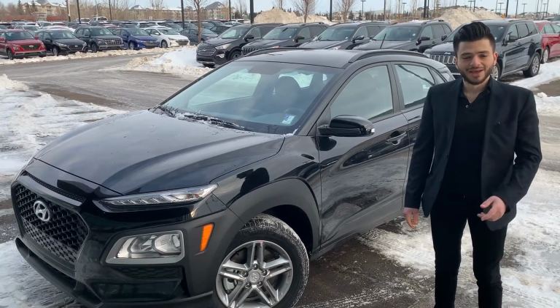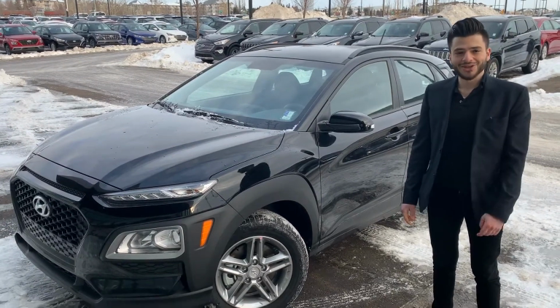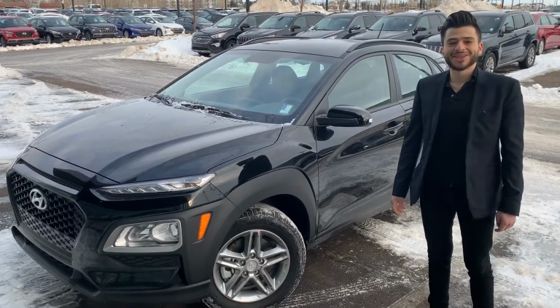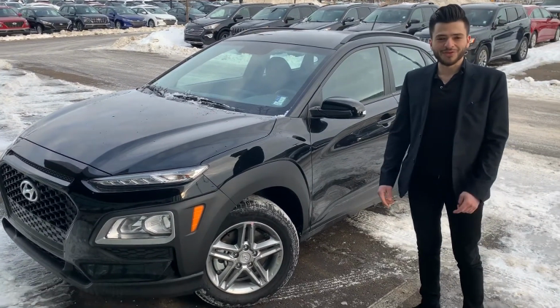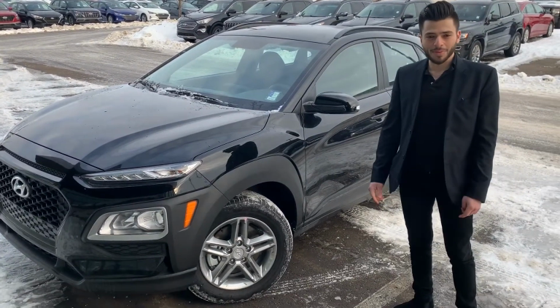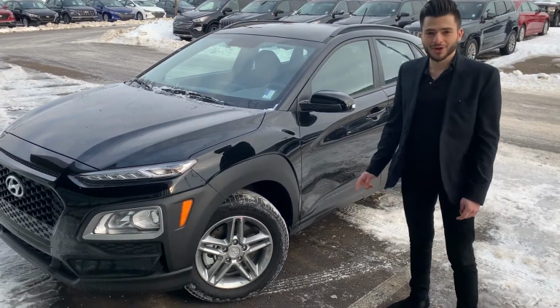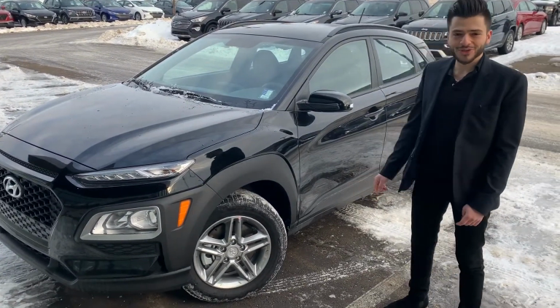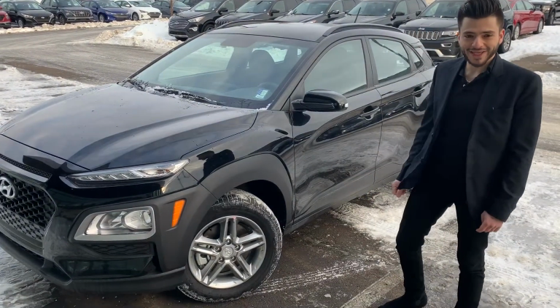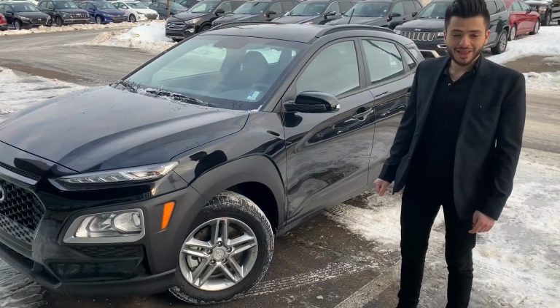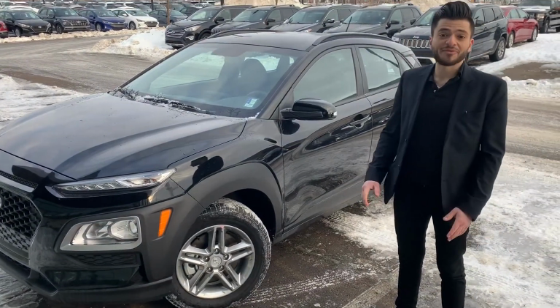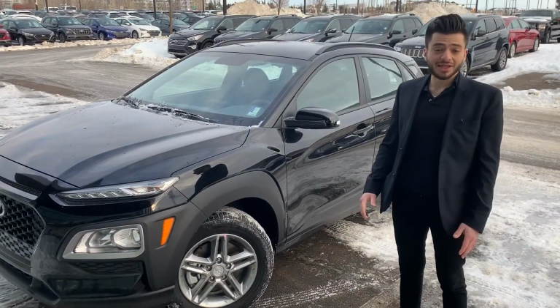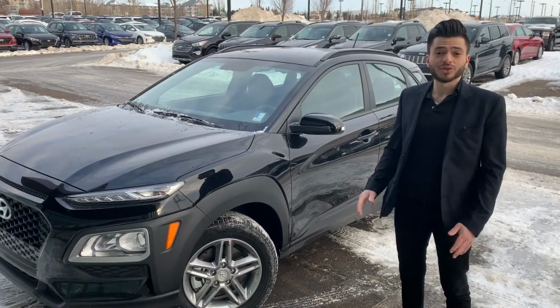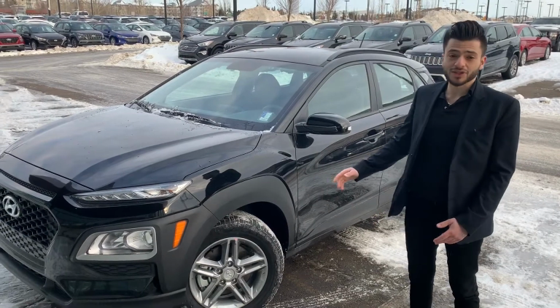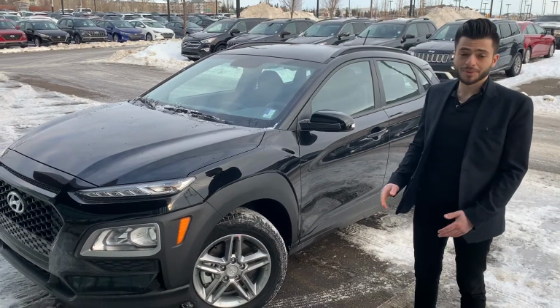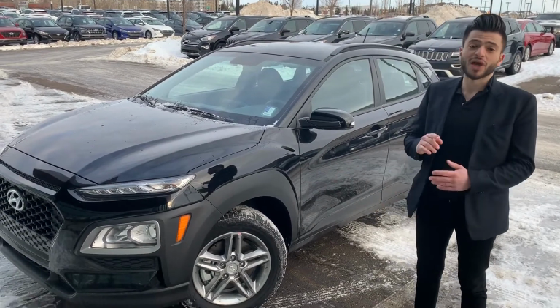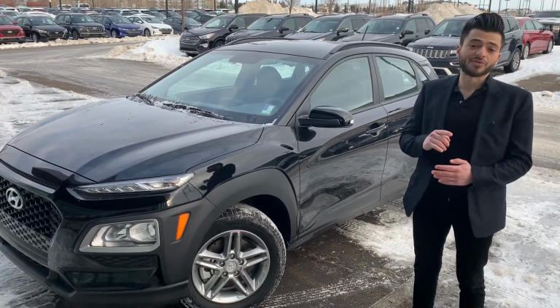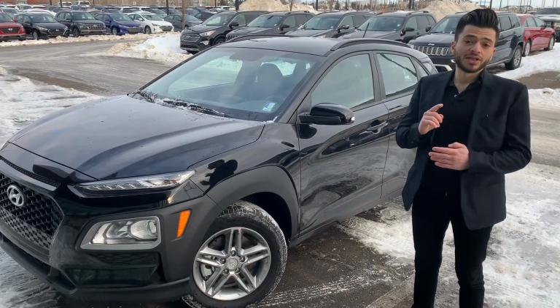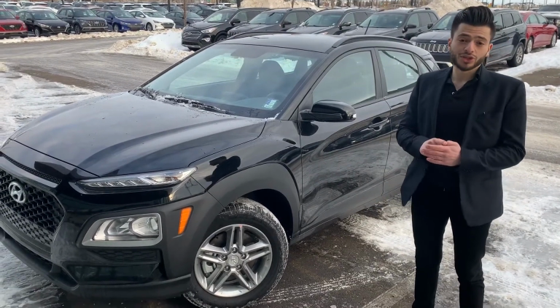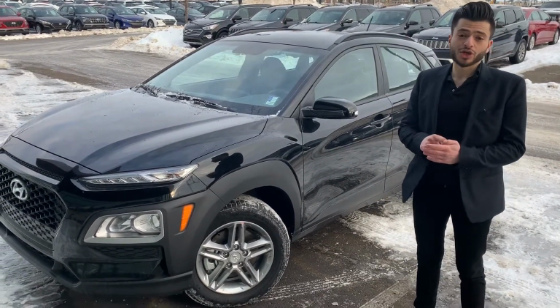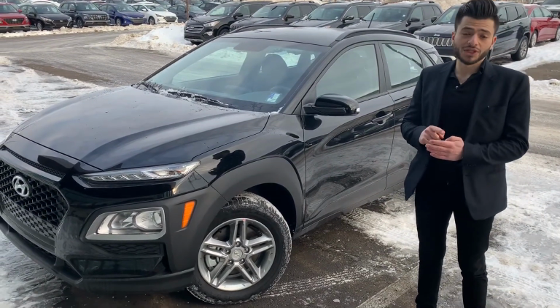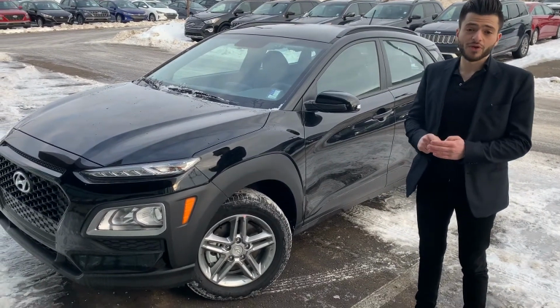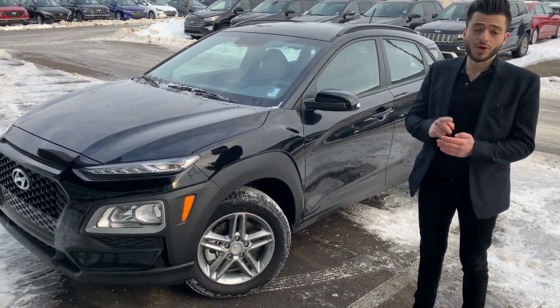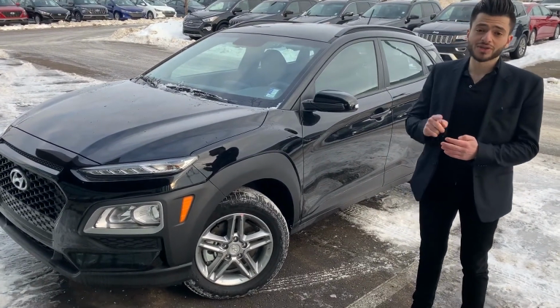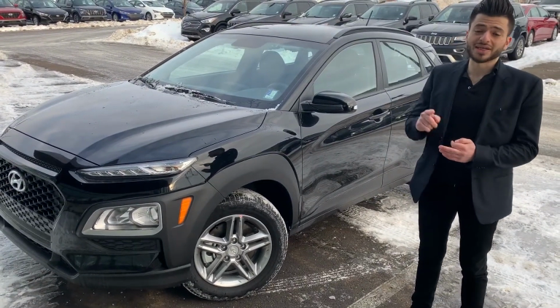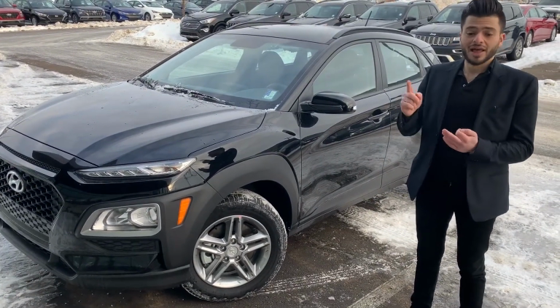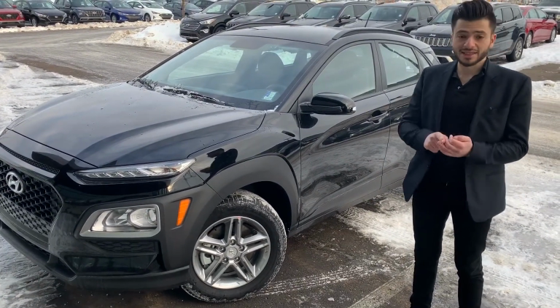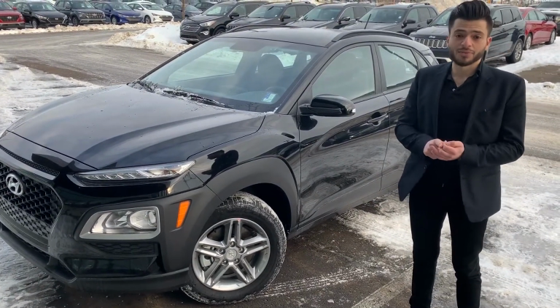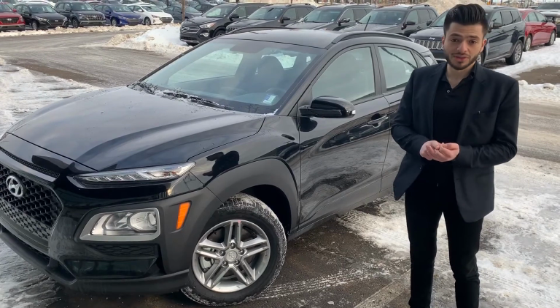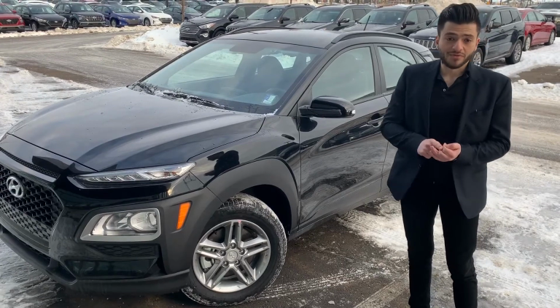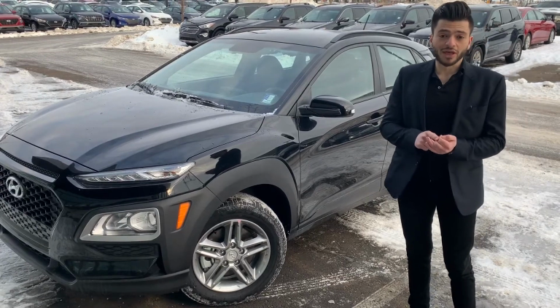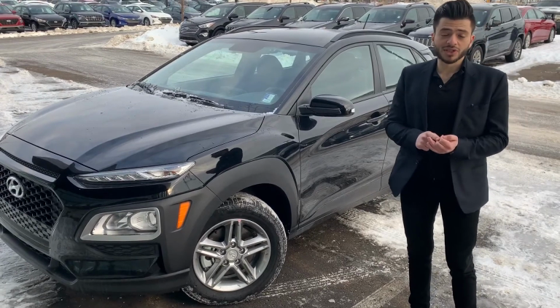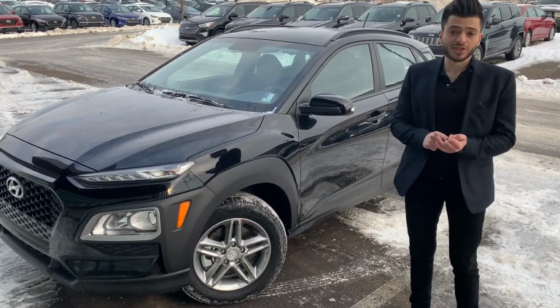Hello Hillary, thank you for inquiring about the Kona 2020. Now is a great time to buy this Kona because we have no charge on all-wheel drive on Kona, Sonata, and Santa Fe models for the winter month.